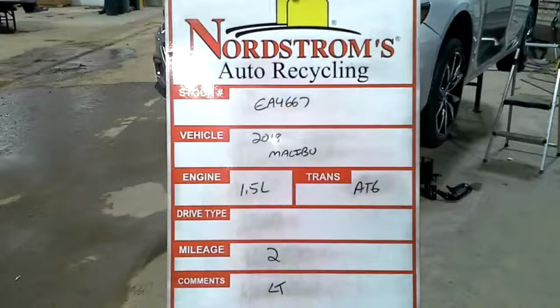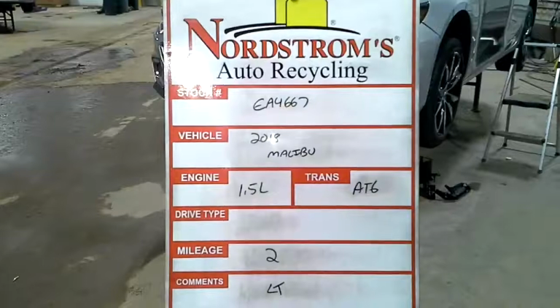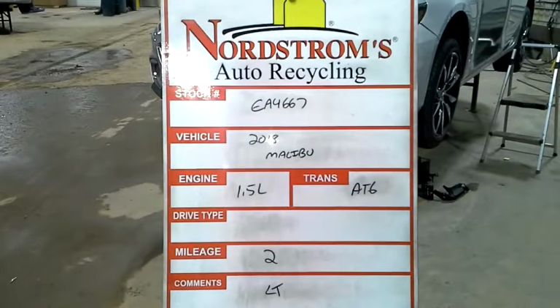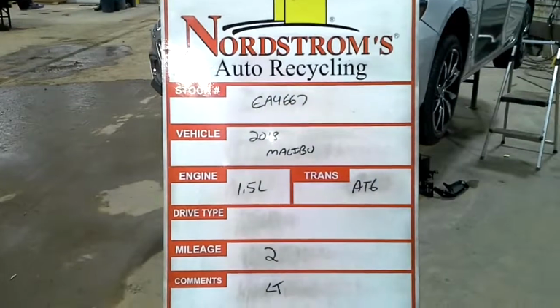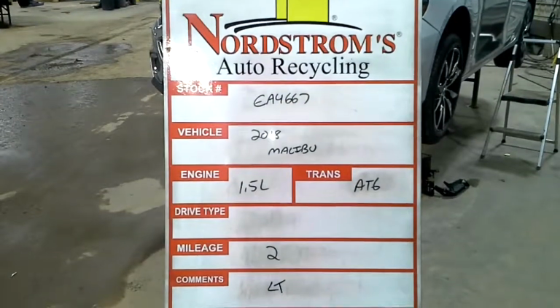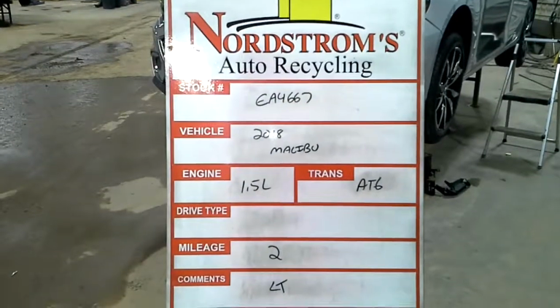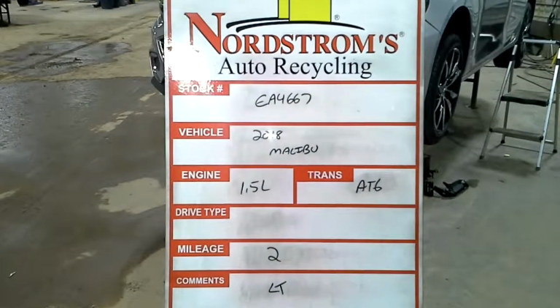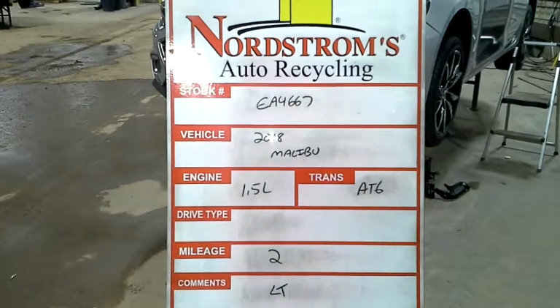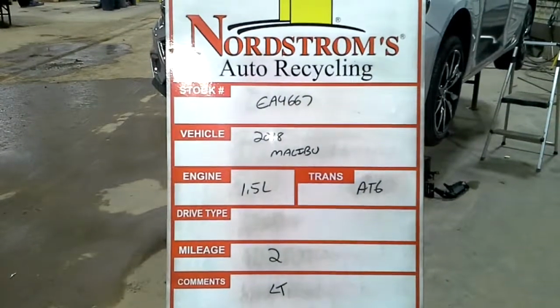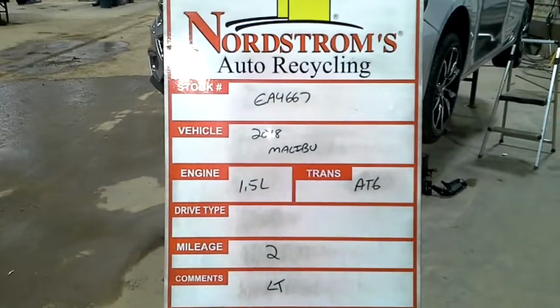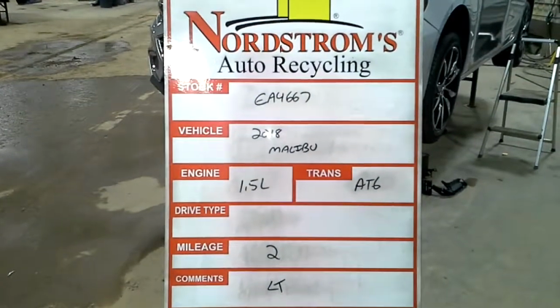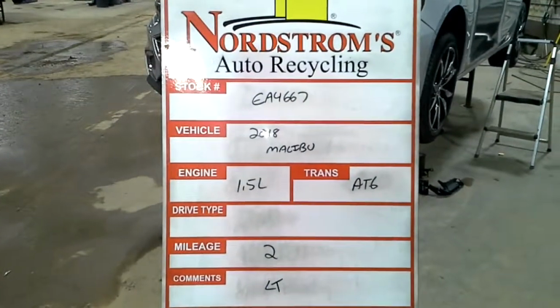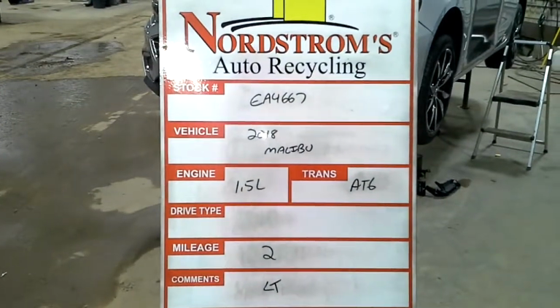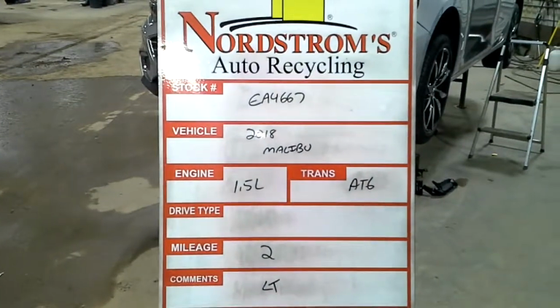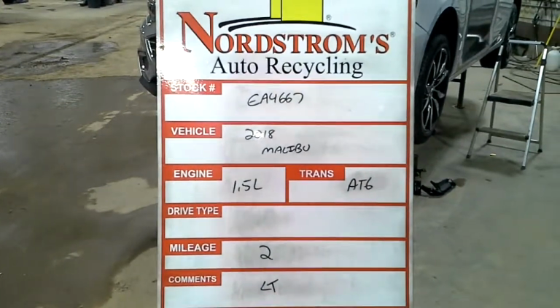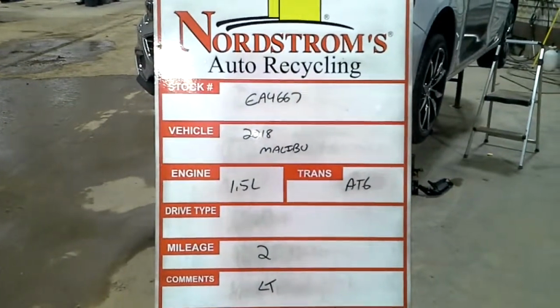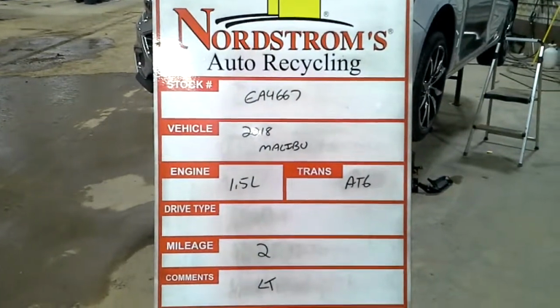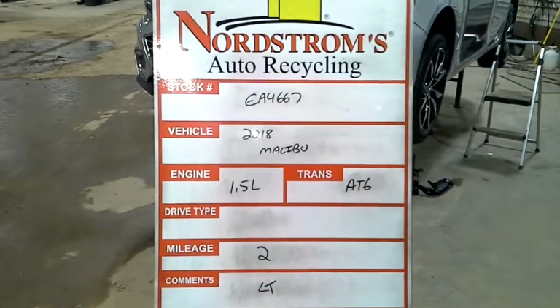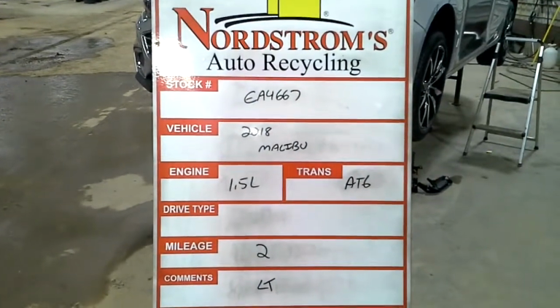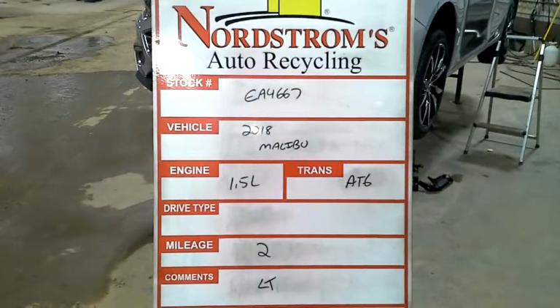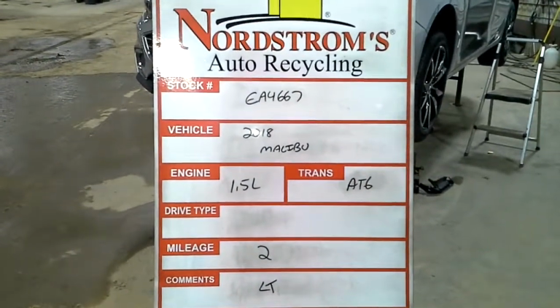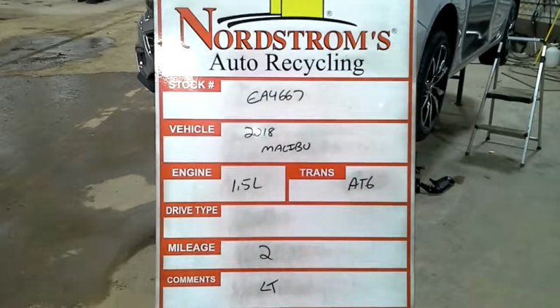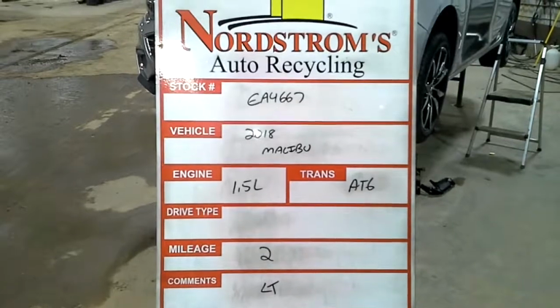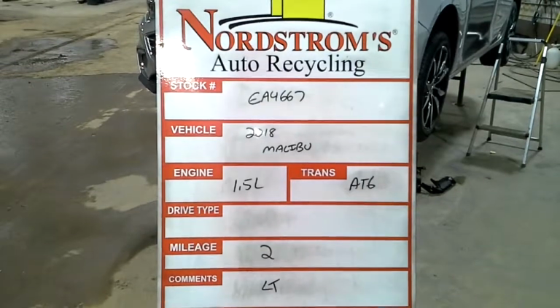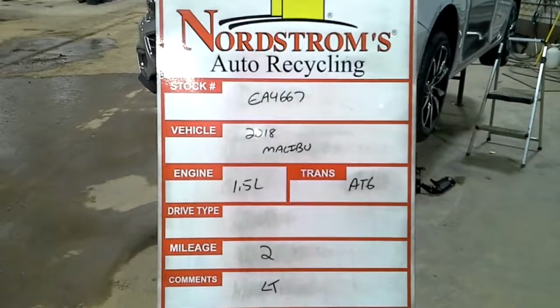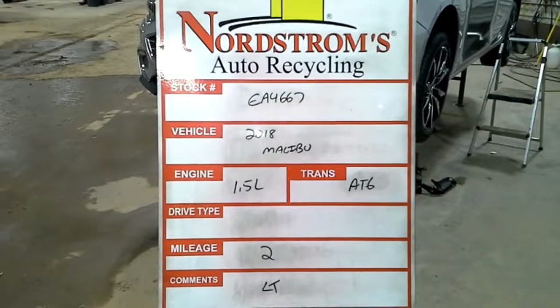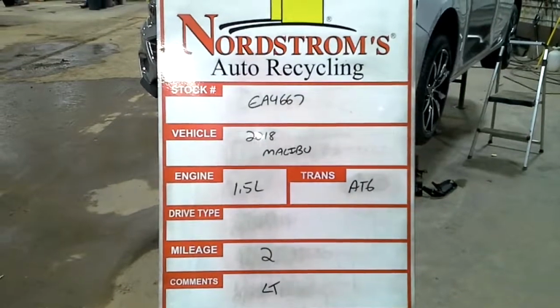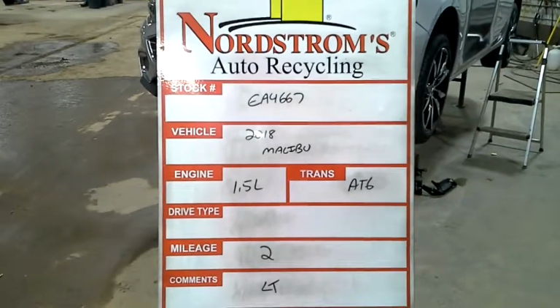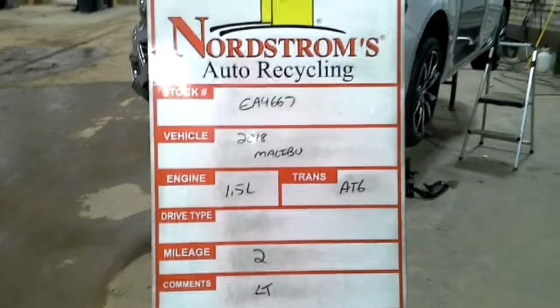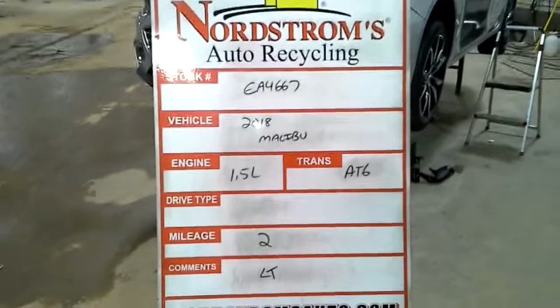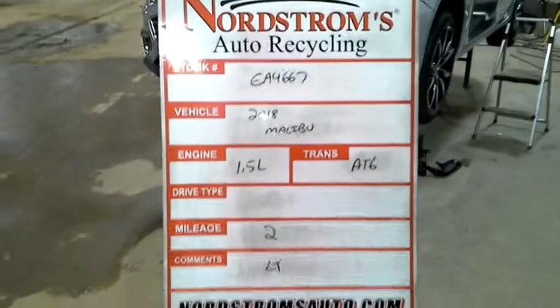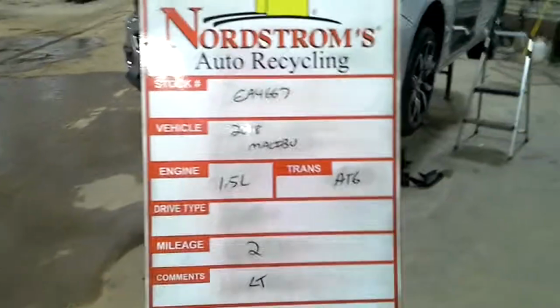Stock number EA 4667, 2018 Chevy Malibu, 1.5 liter, automatic 6 speed, 2 miles, it is an LT.